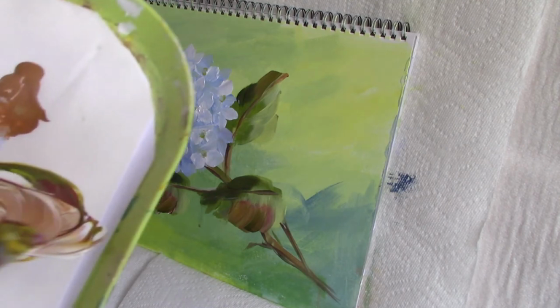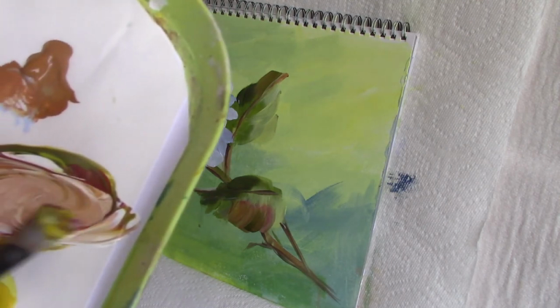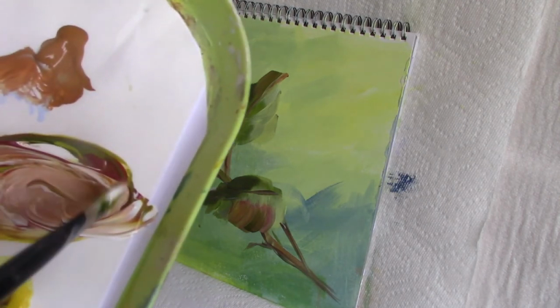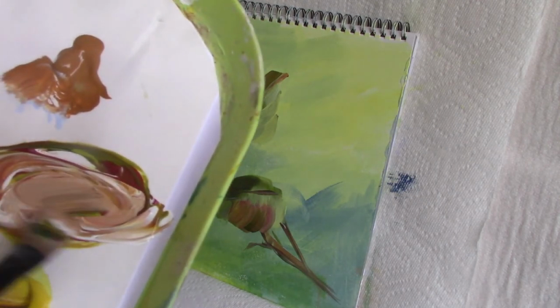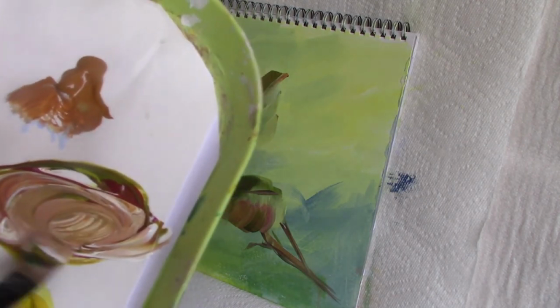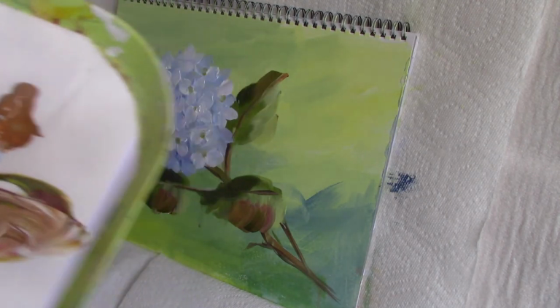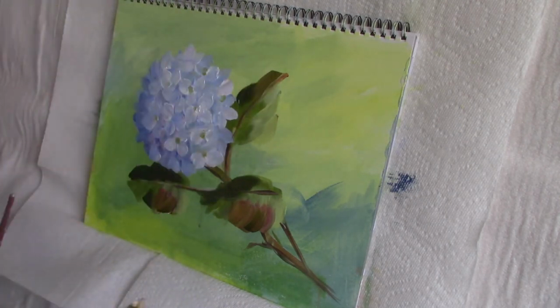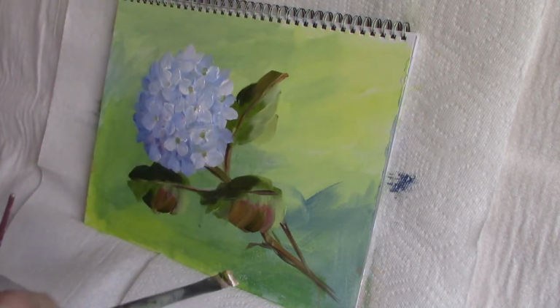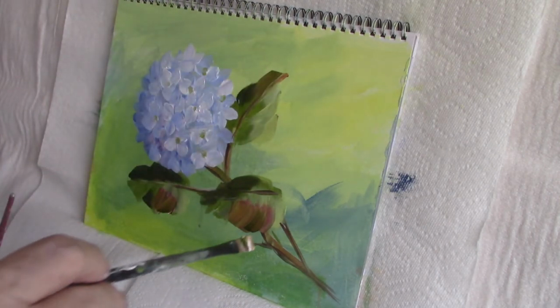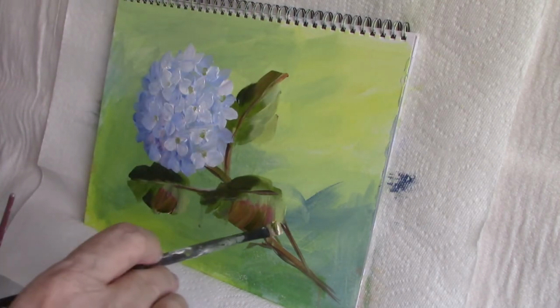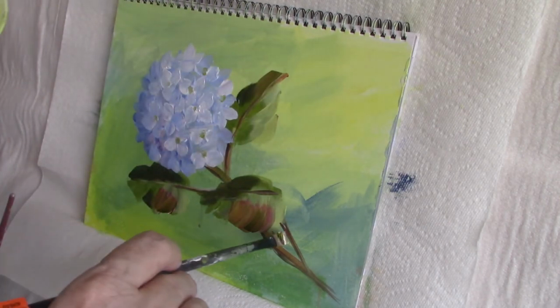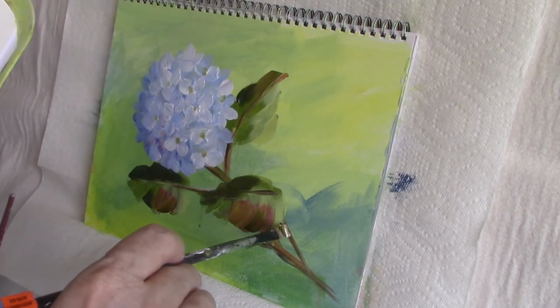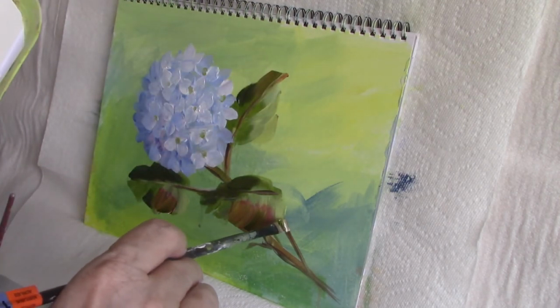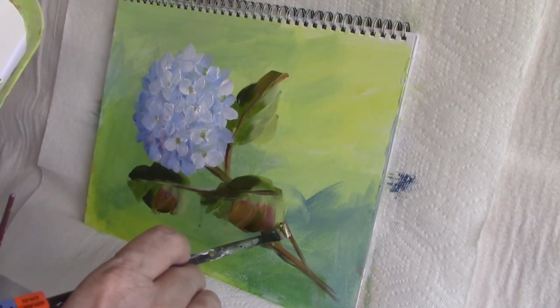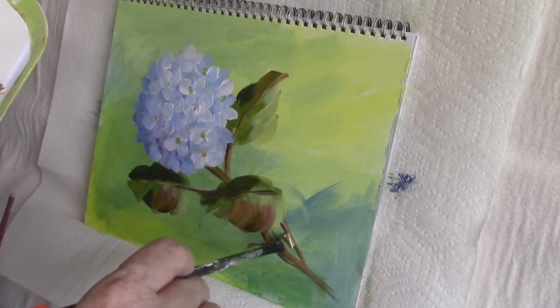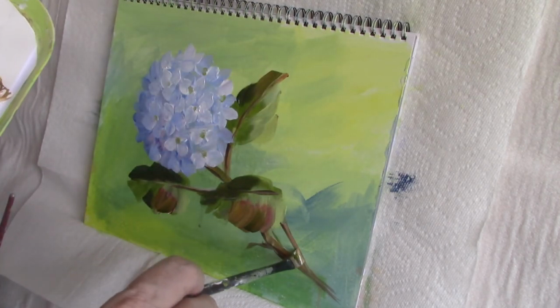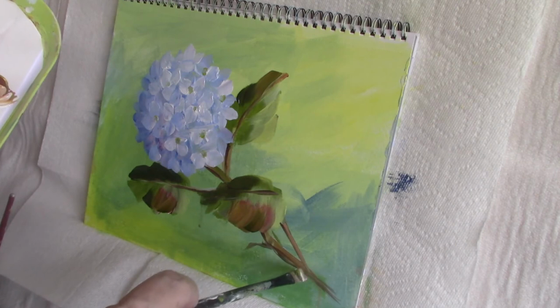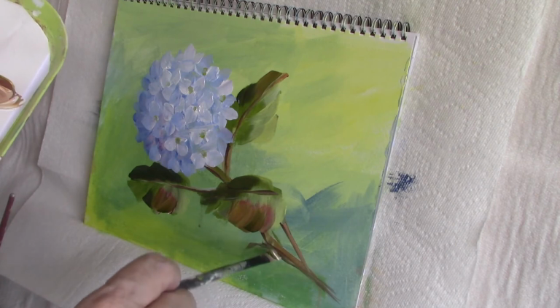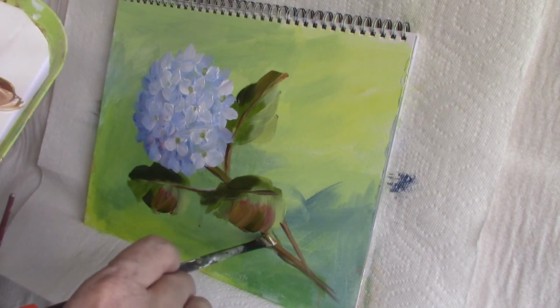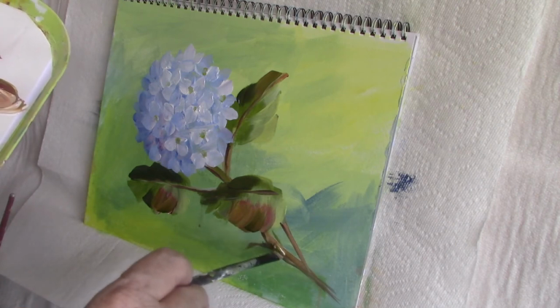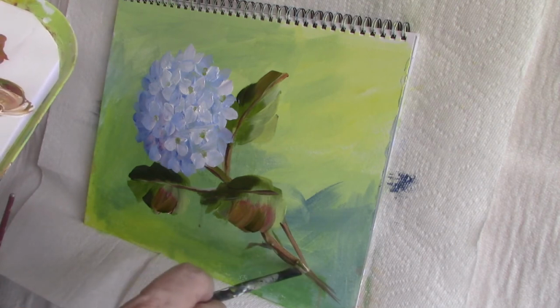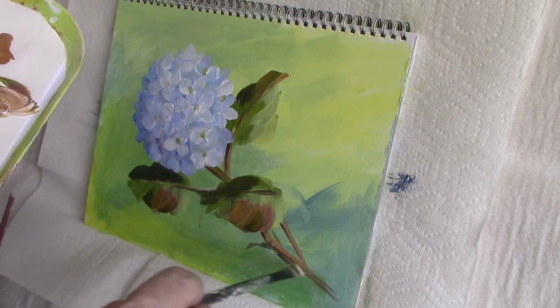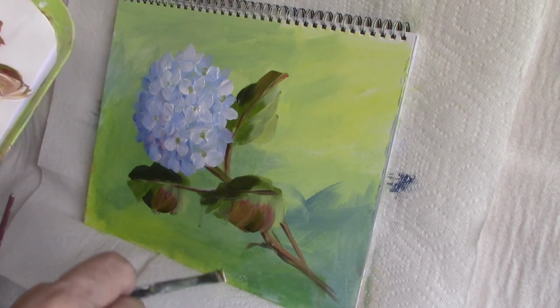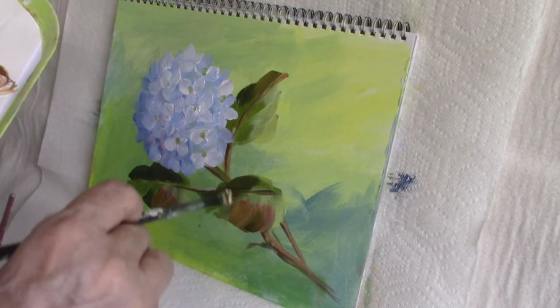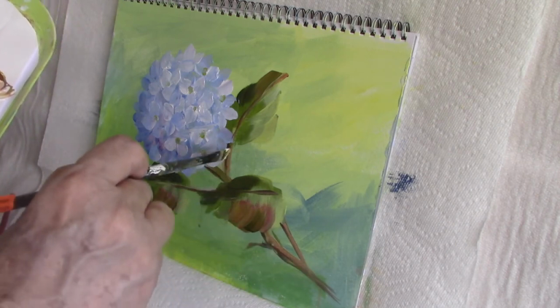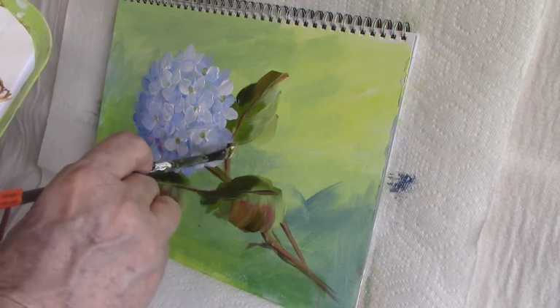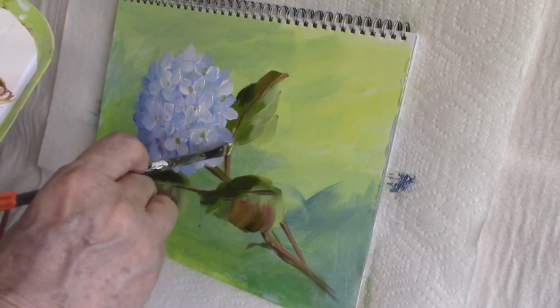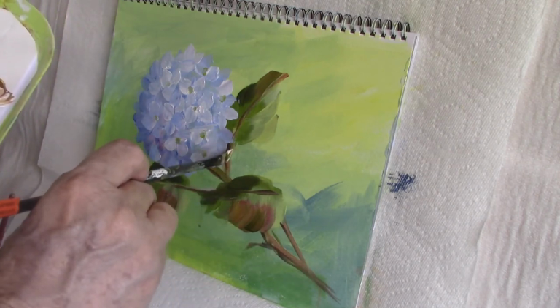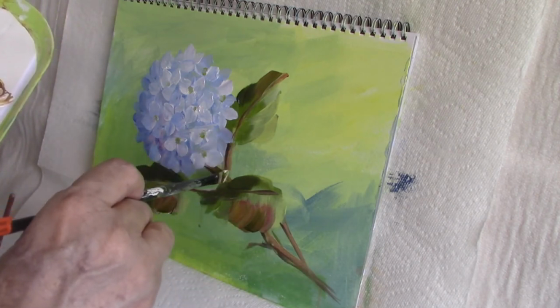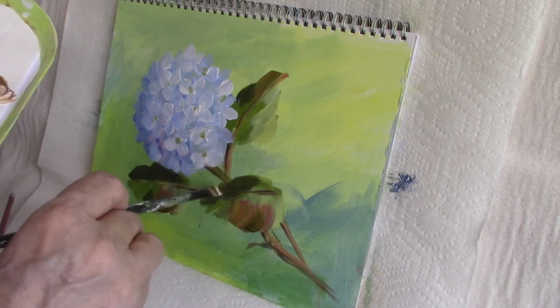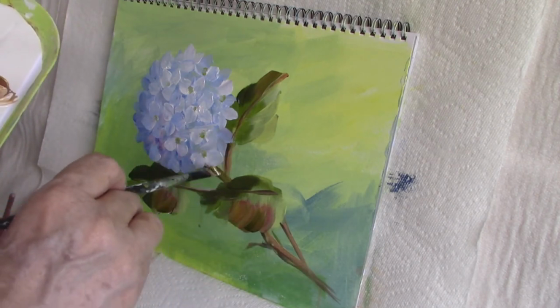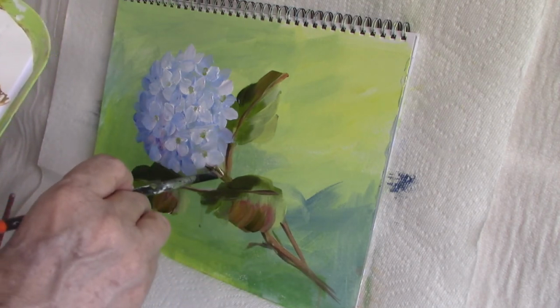For a highlight to the stem I'm mixing a sort of orange color, and I sometimes even go brighter than this.